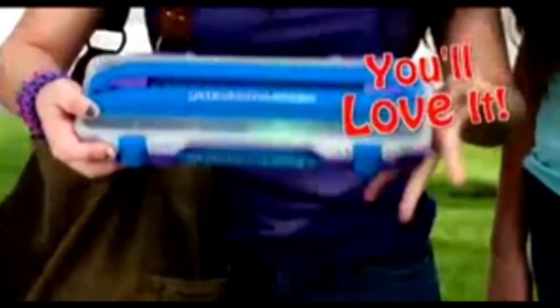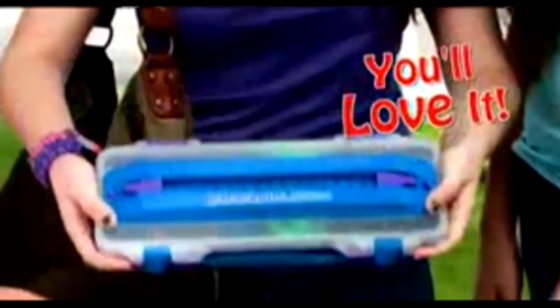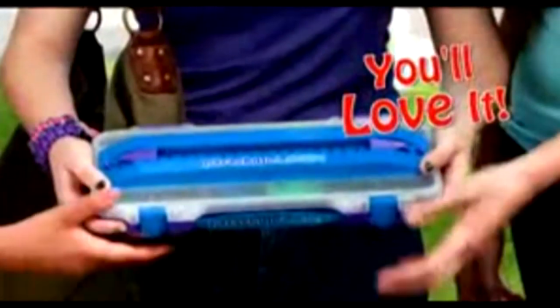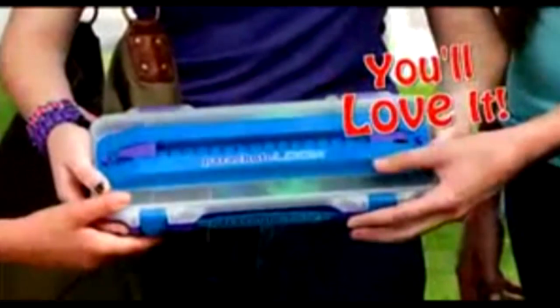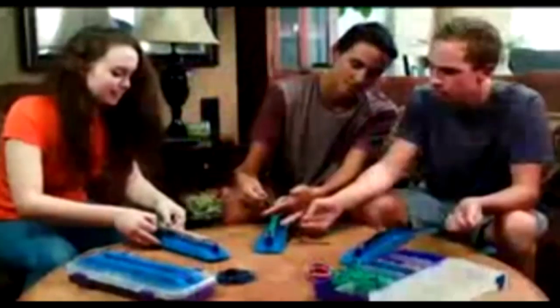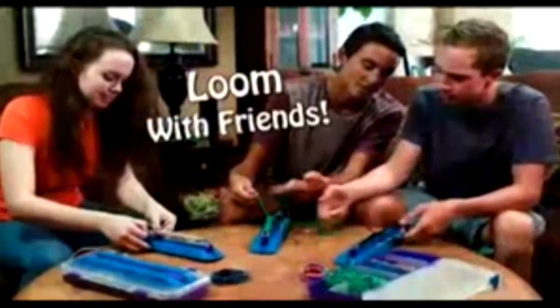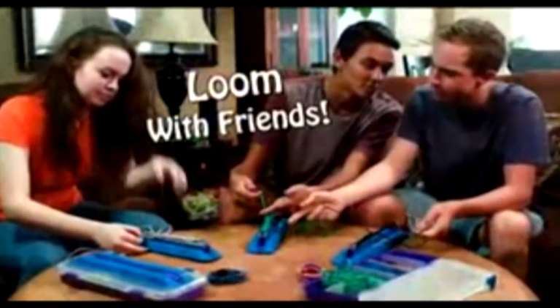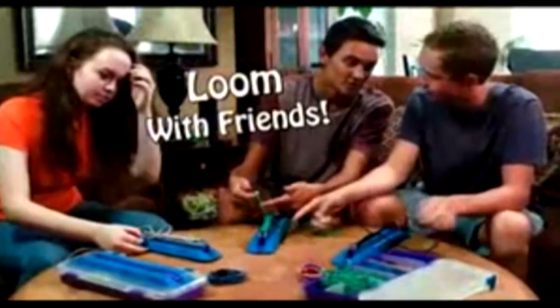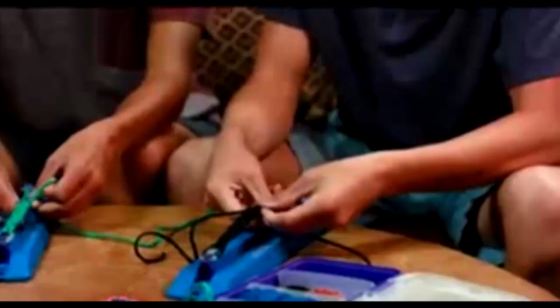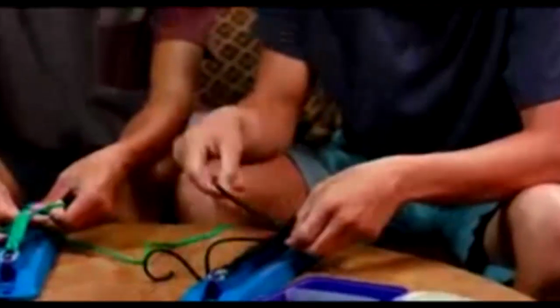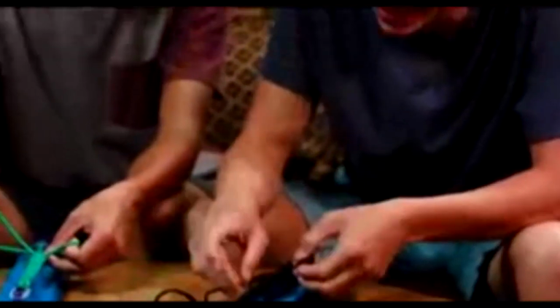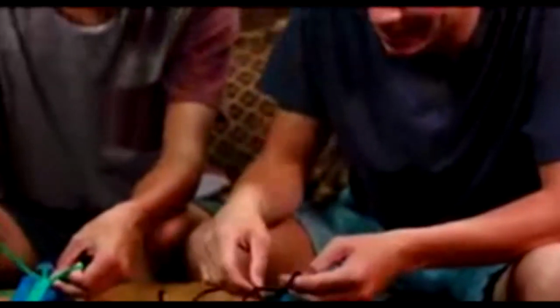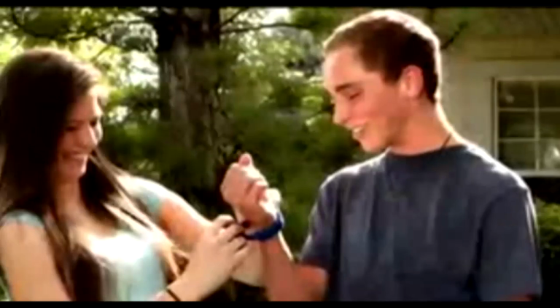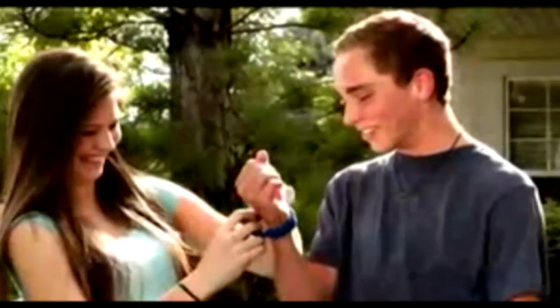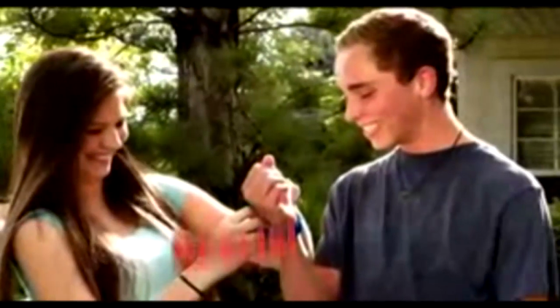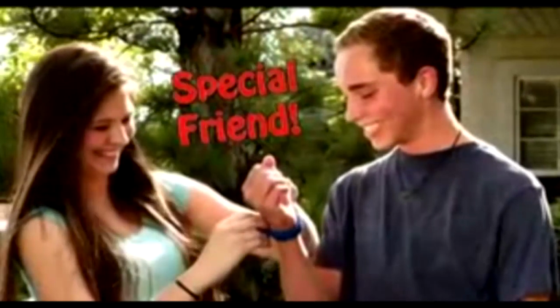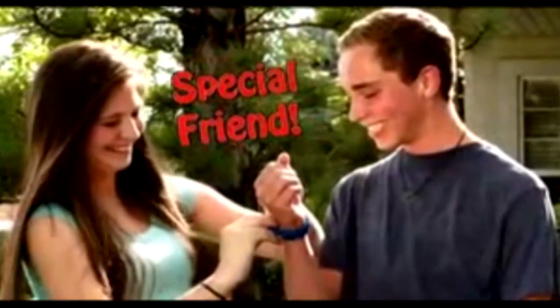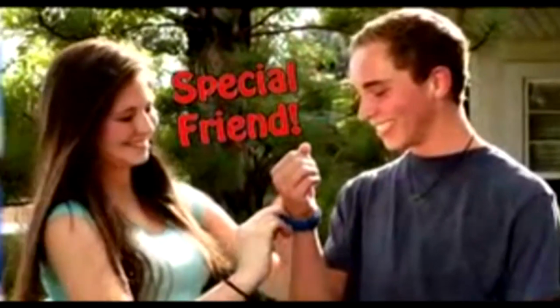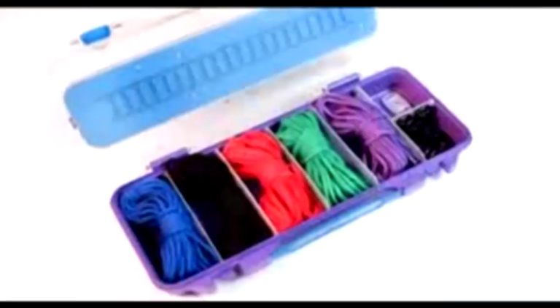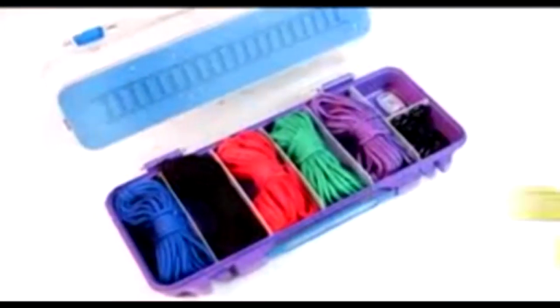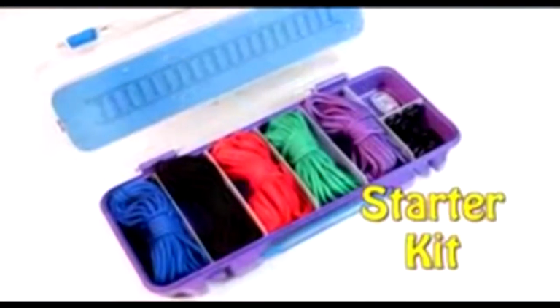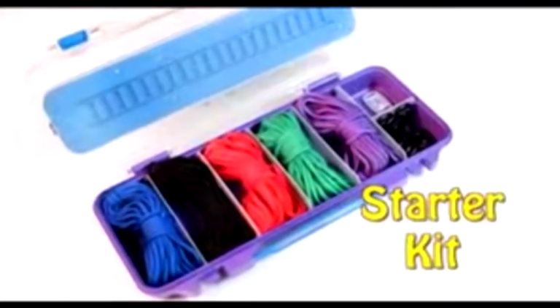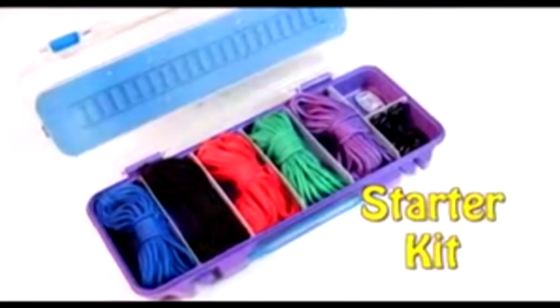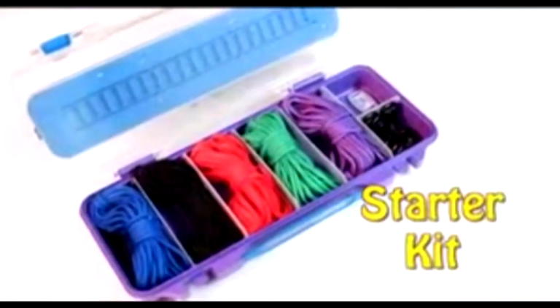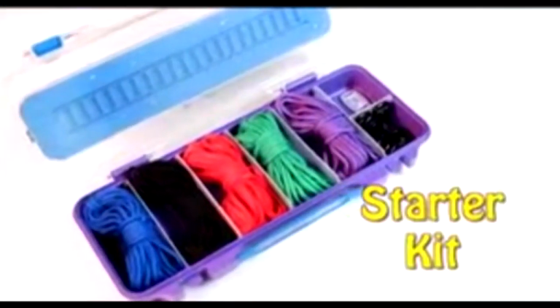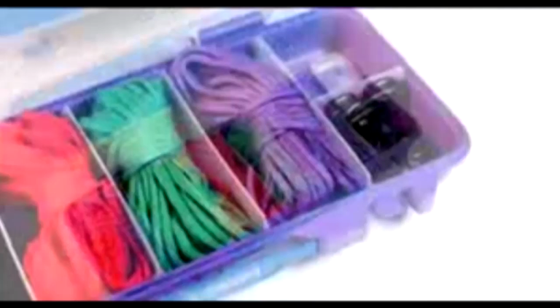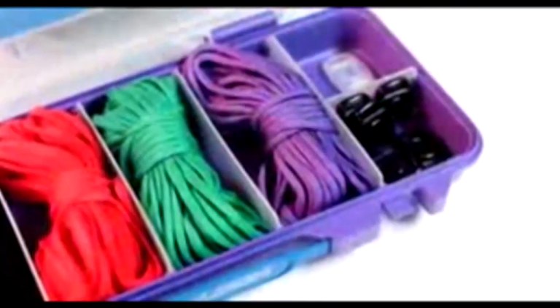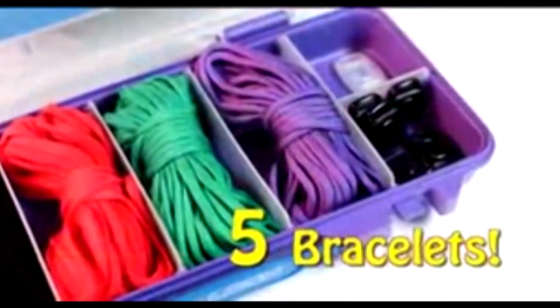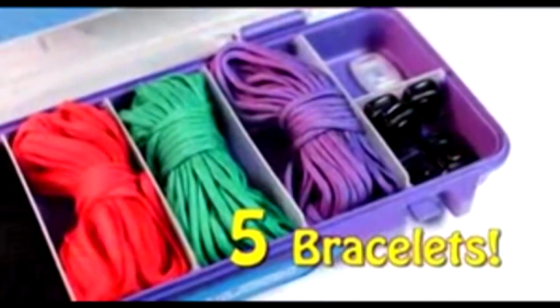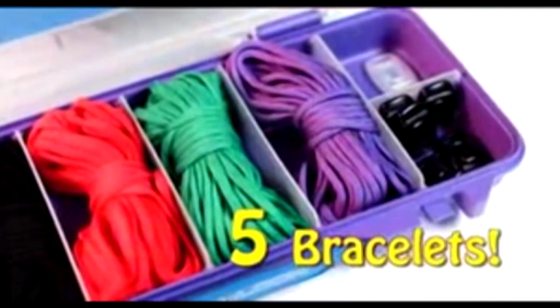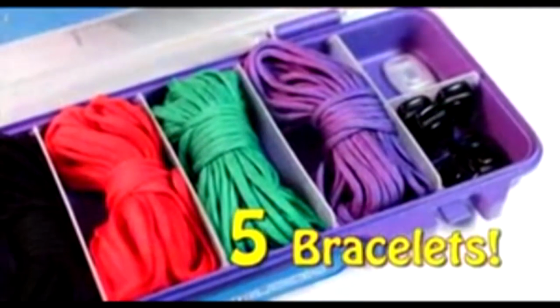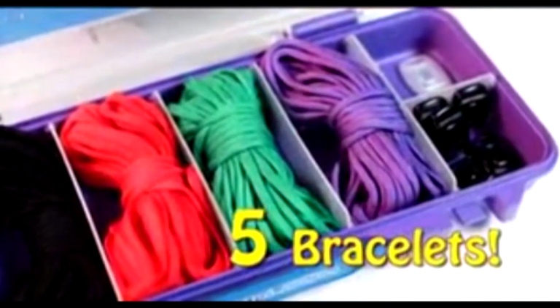You'll love your parachute loom. Get your friends together for a fun looming activity. Make a bracelet for that special friend. Each starter kit comes with everything you need to make five tough and beautiful bracelets.